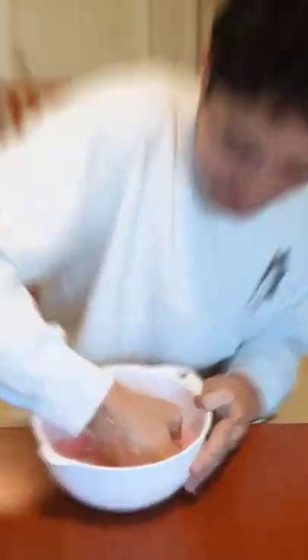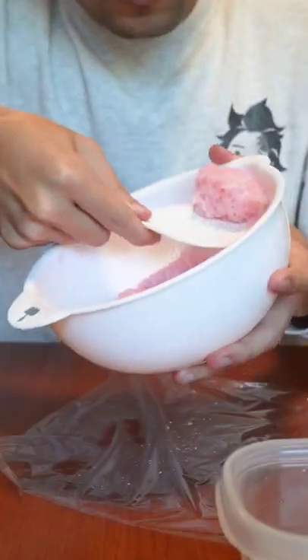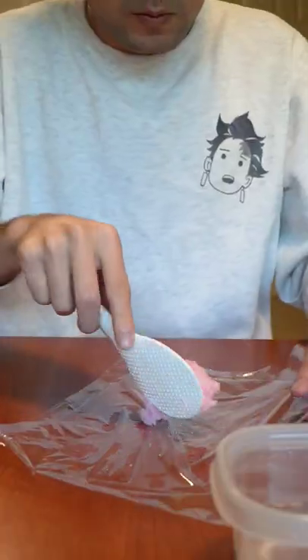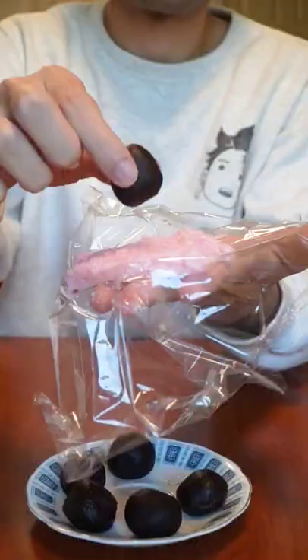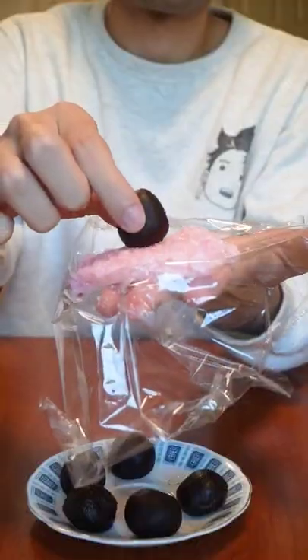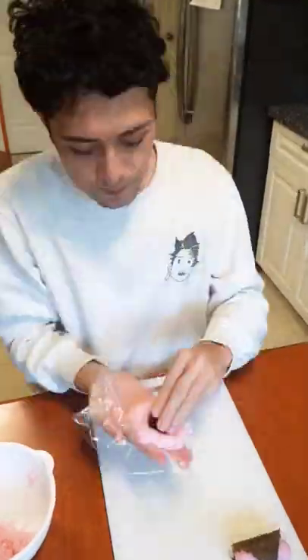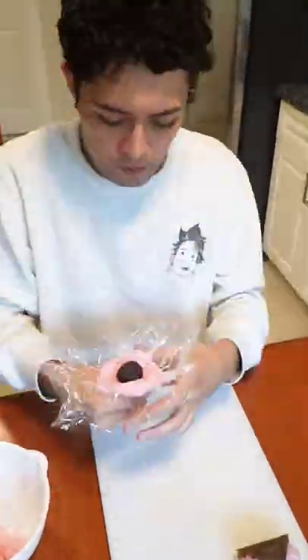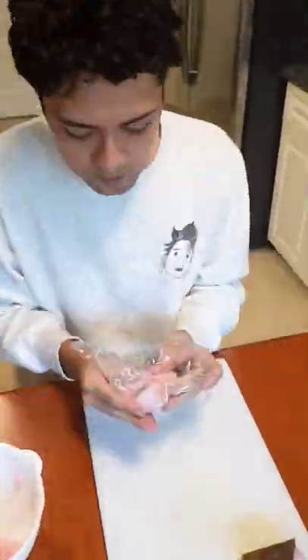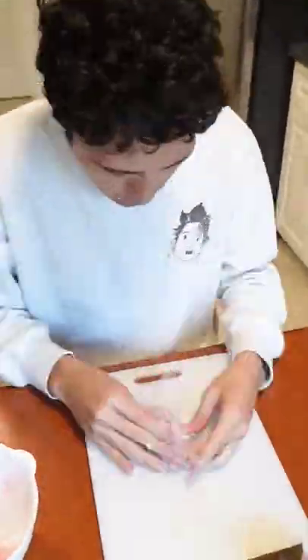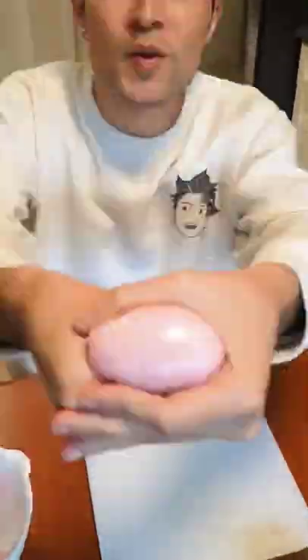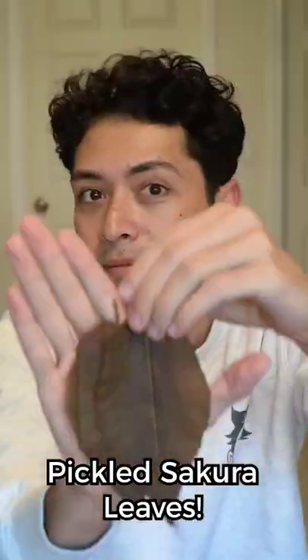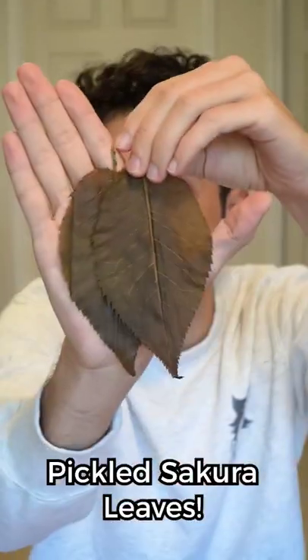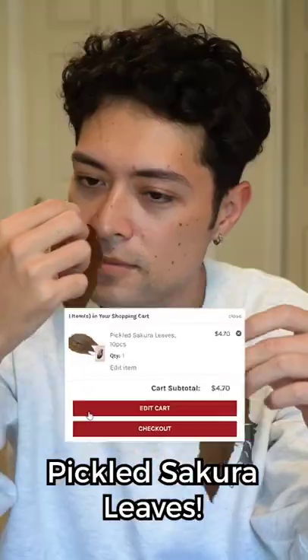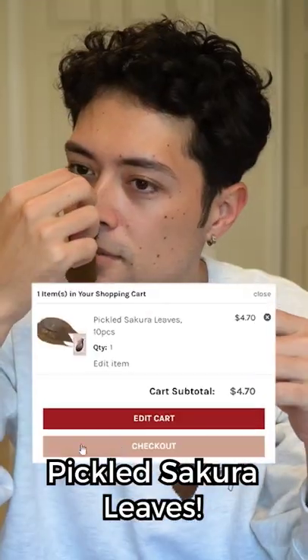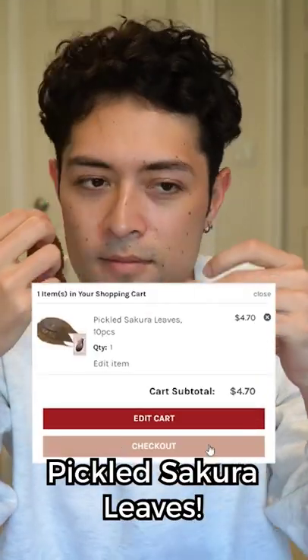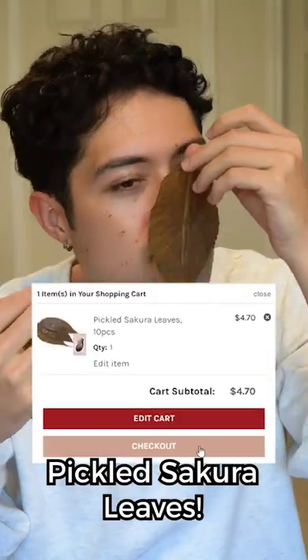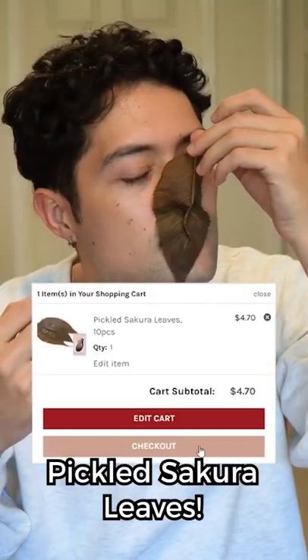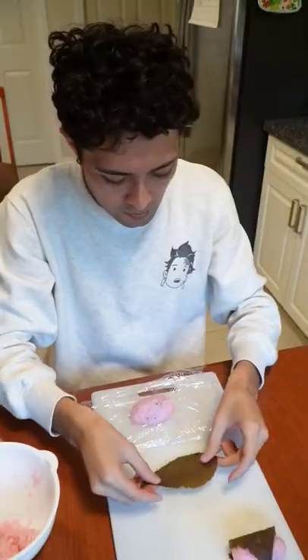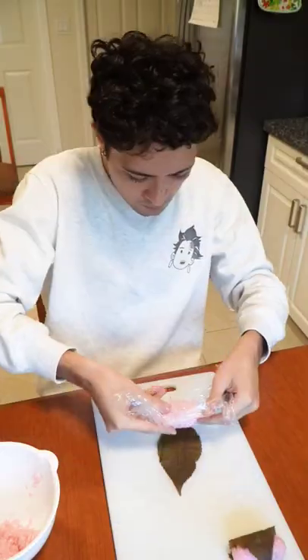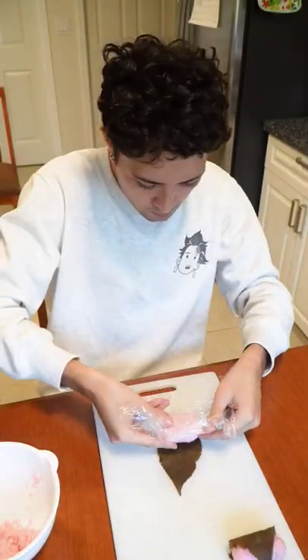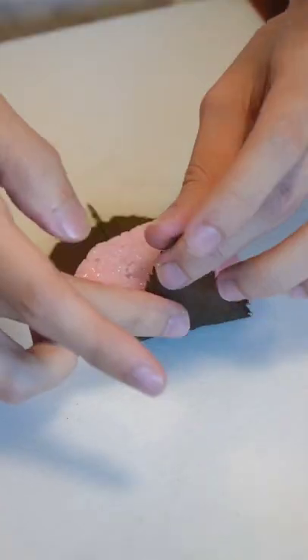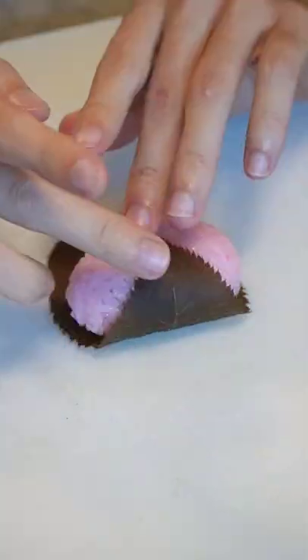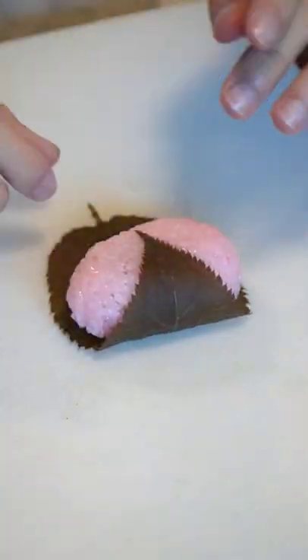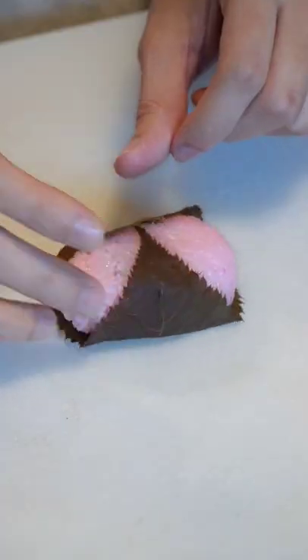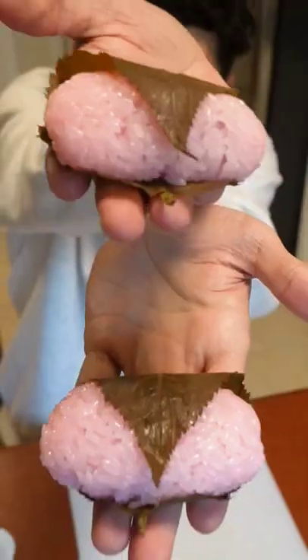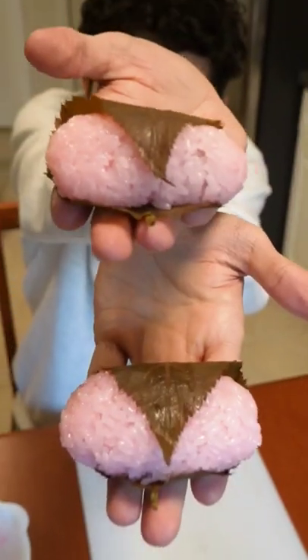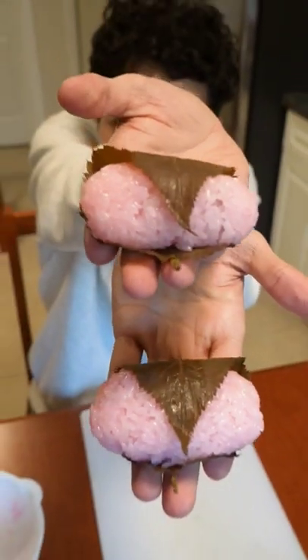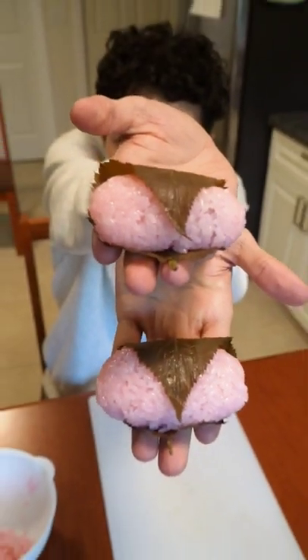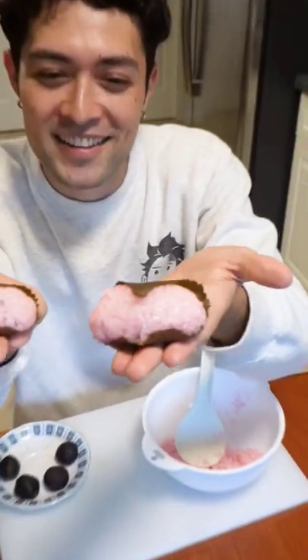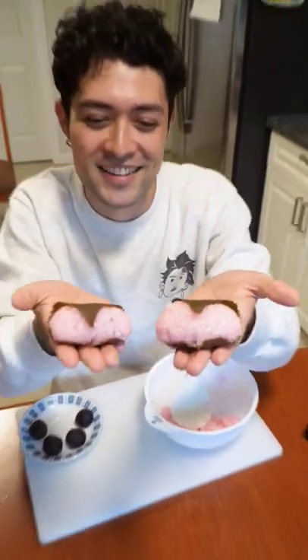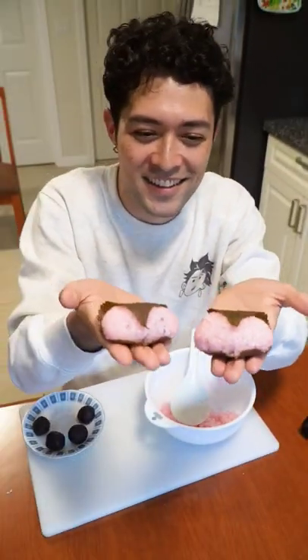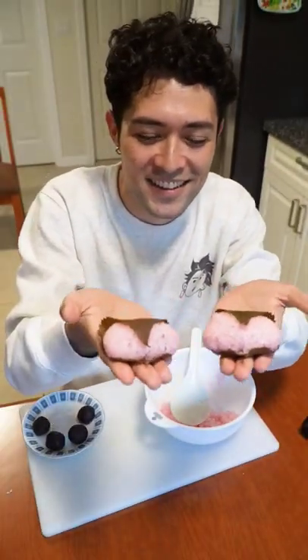Once soft, use plastic wrap to begin shaping the mochi. Lastly, you need pickled sakura leaves, which you can easily find online. Tuck in that sweet rice ball like it's bedtime and boom — sakura mochi, baby.